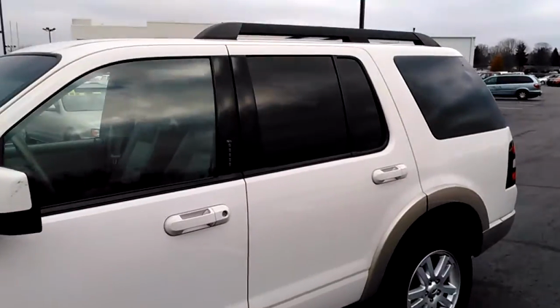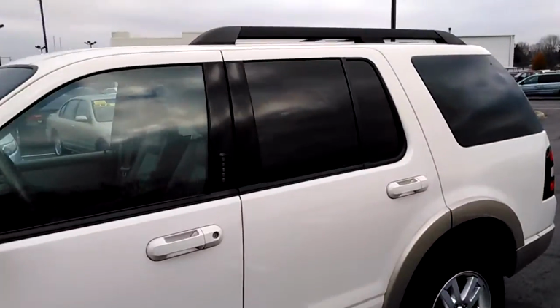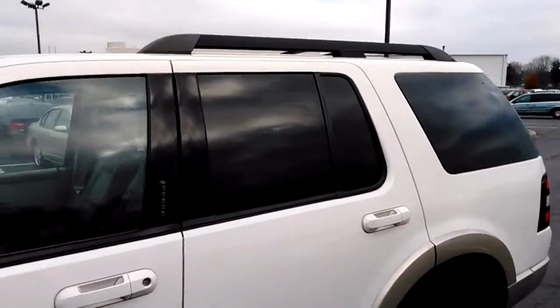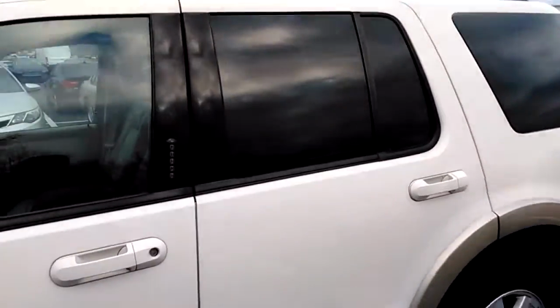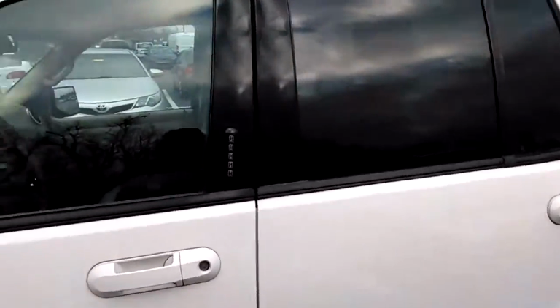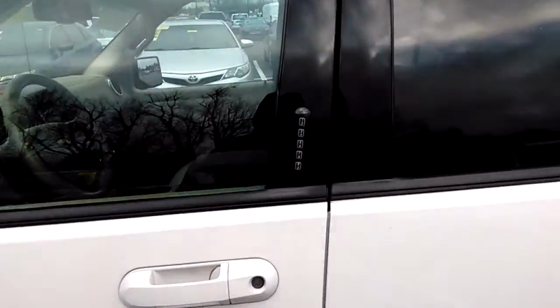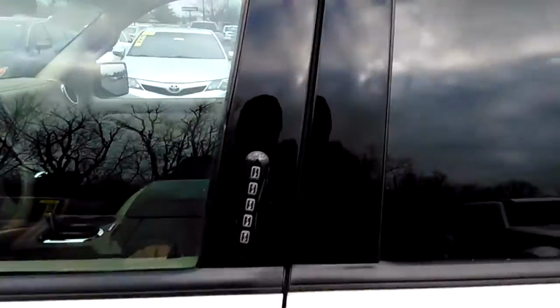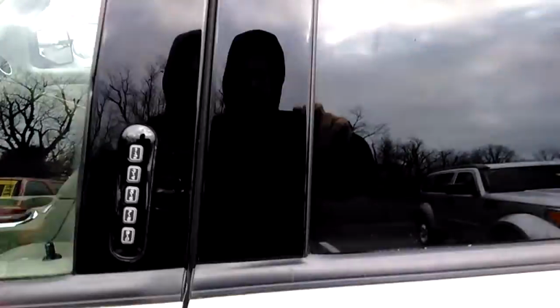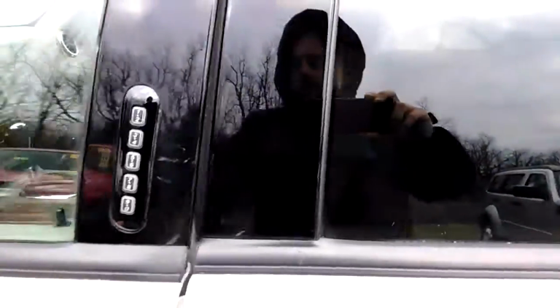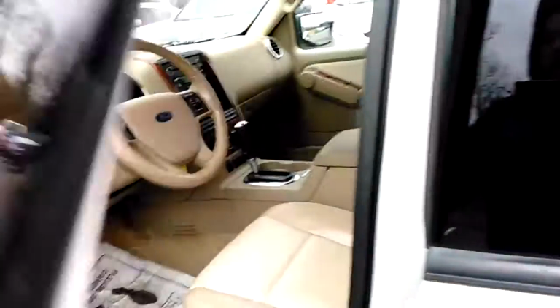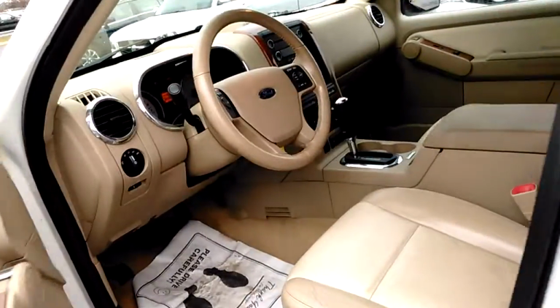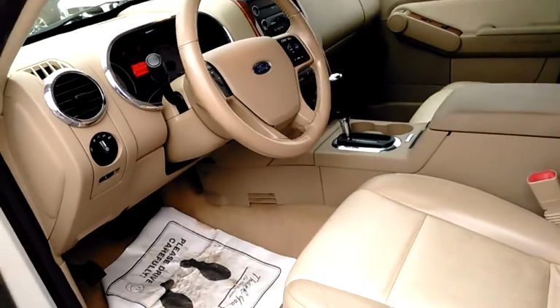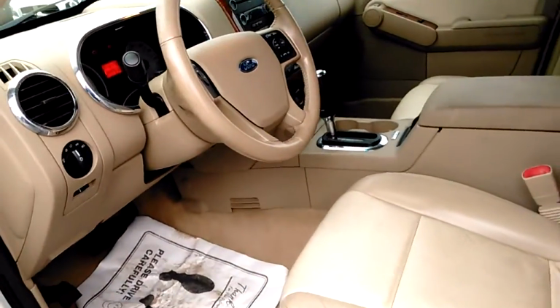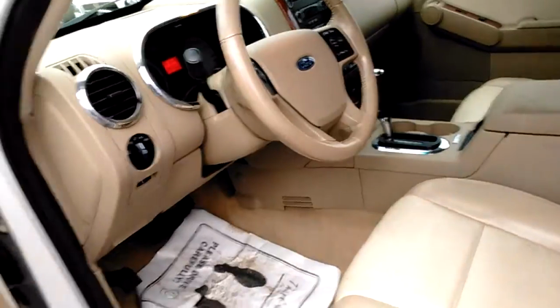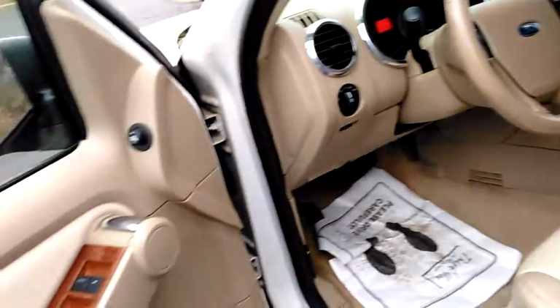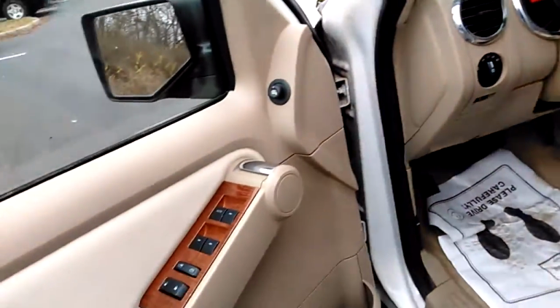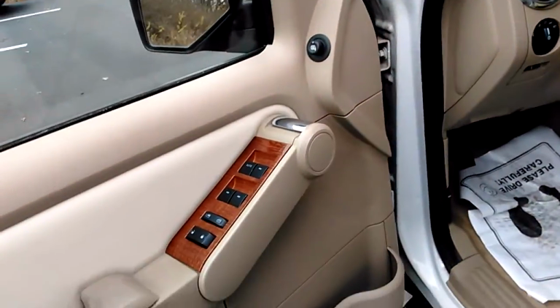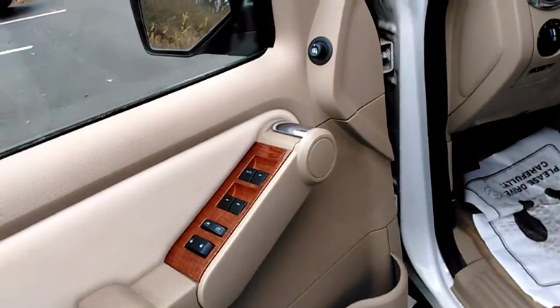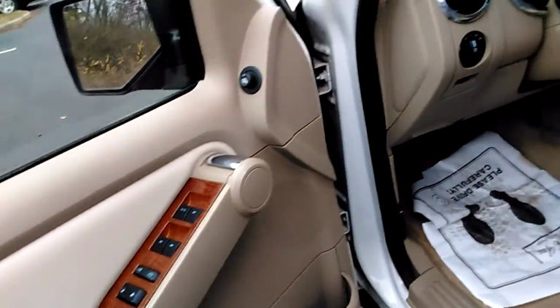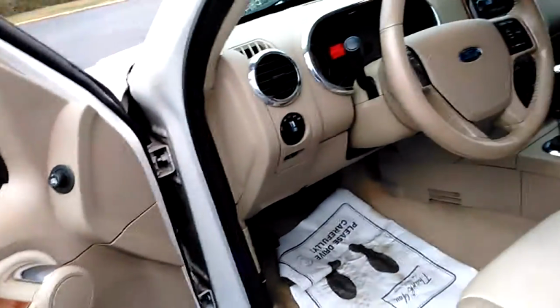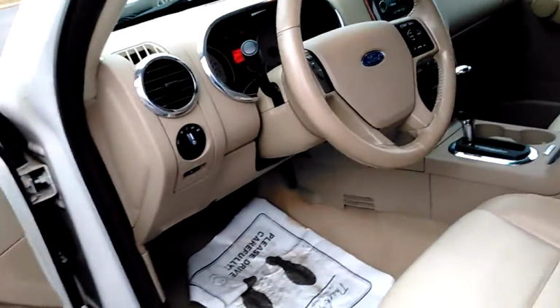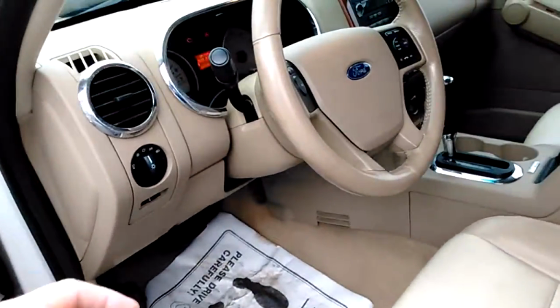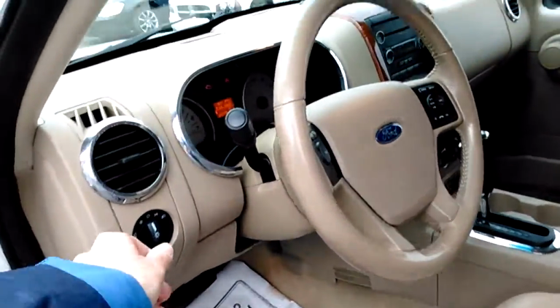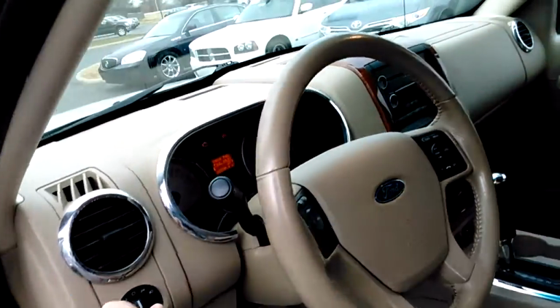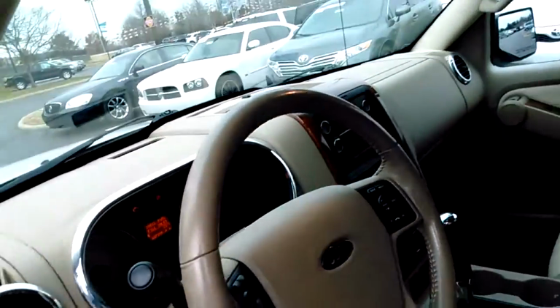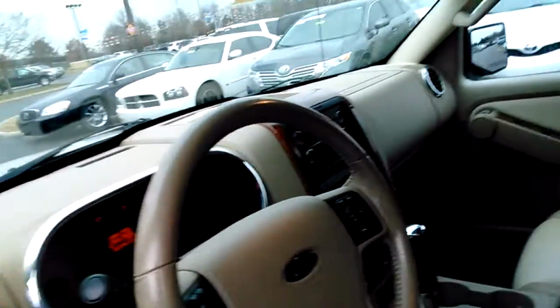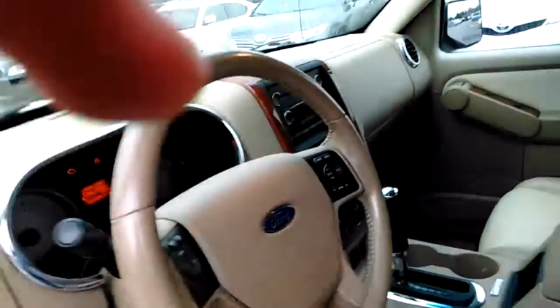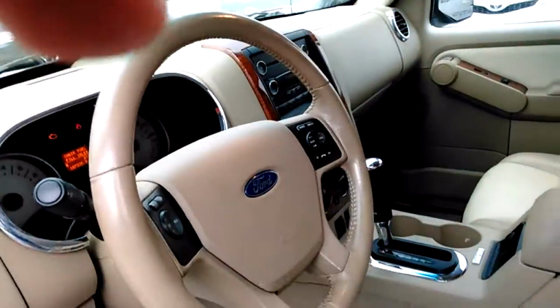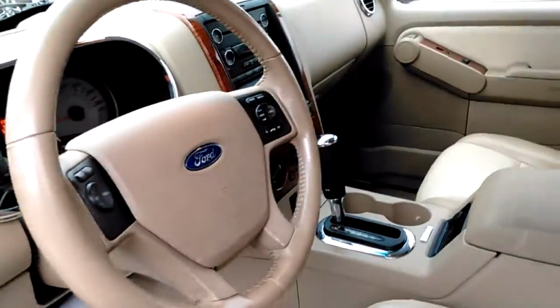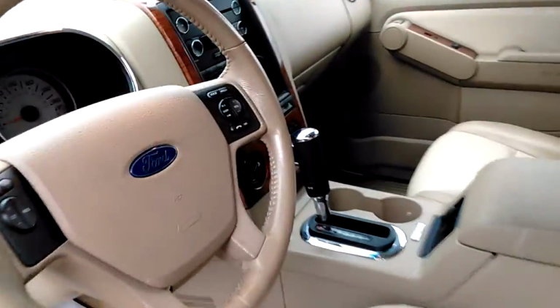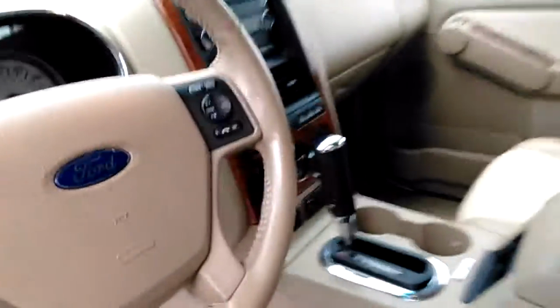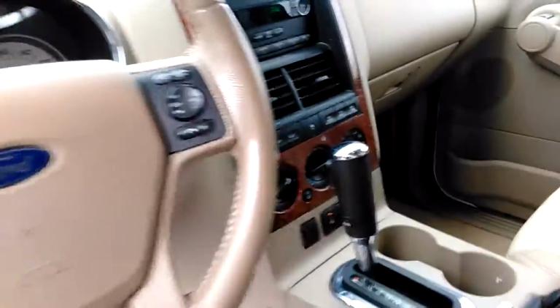It also has the roof rails on it, keyless entry. It's got leather interior, which is really nice. It's got power windows, locks, mirrors, automatic headlights. It has heated seats also.